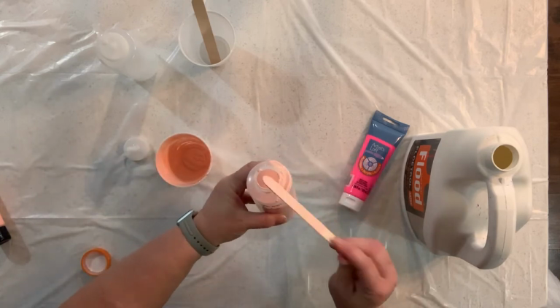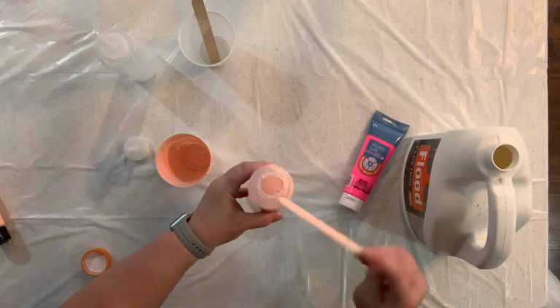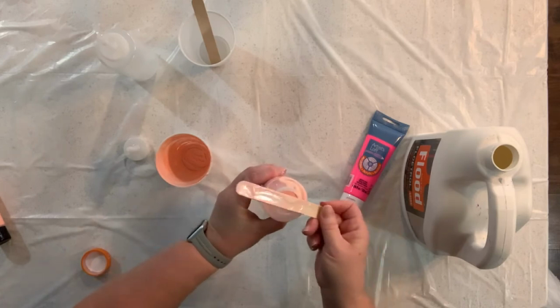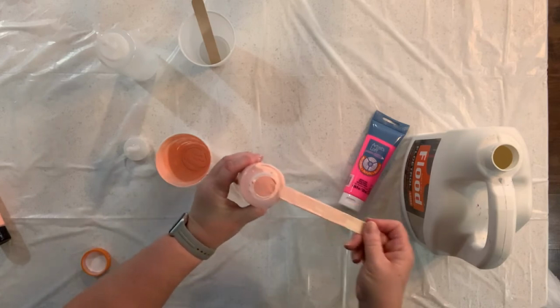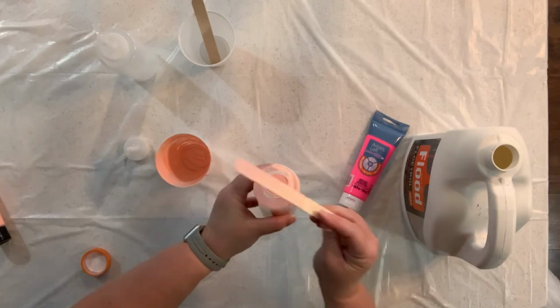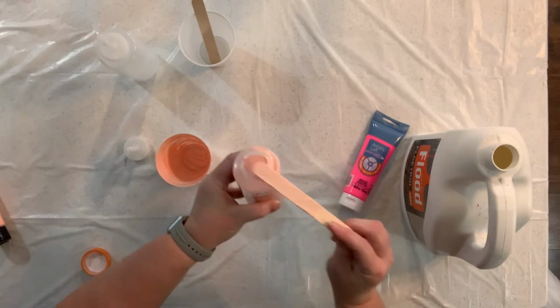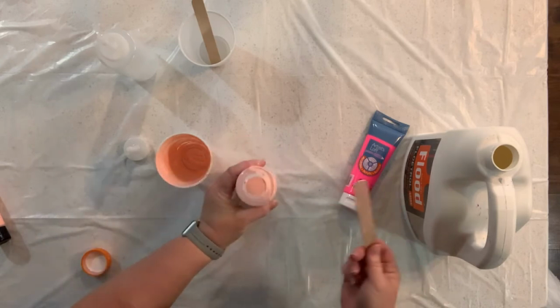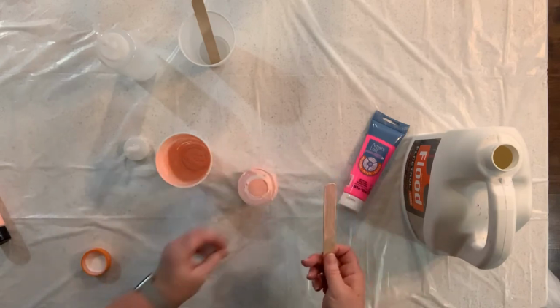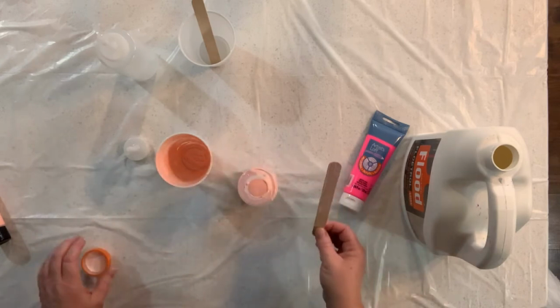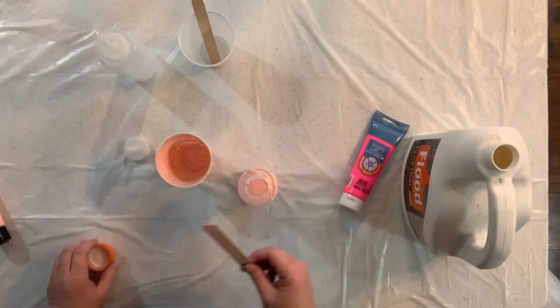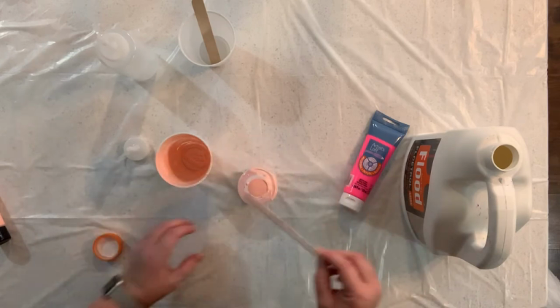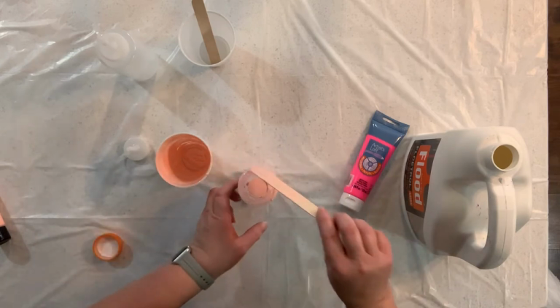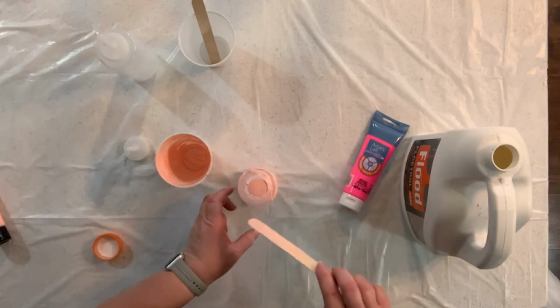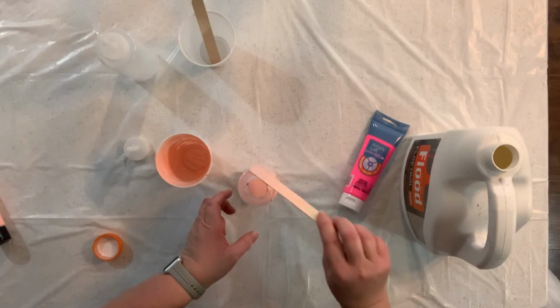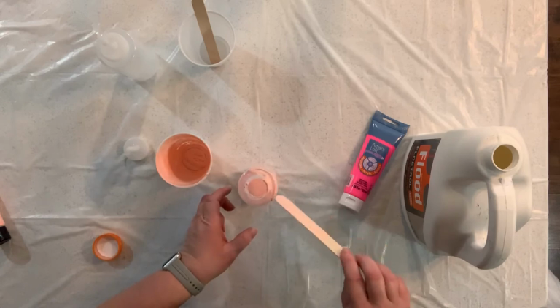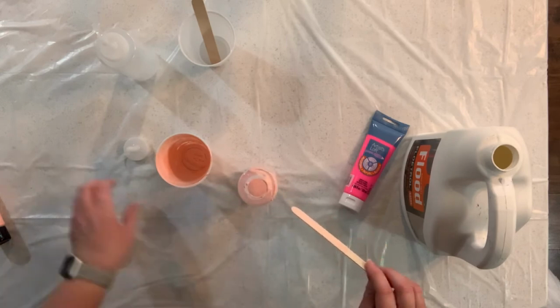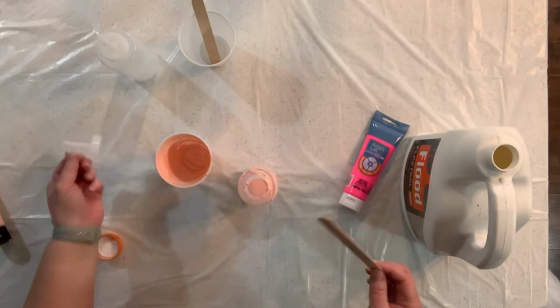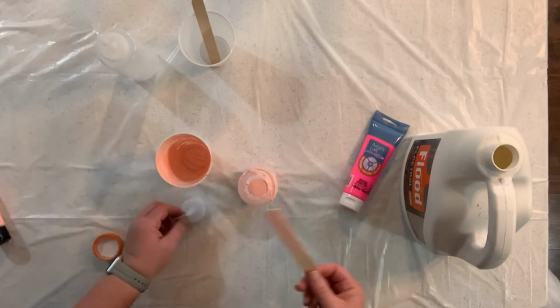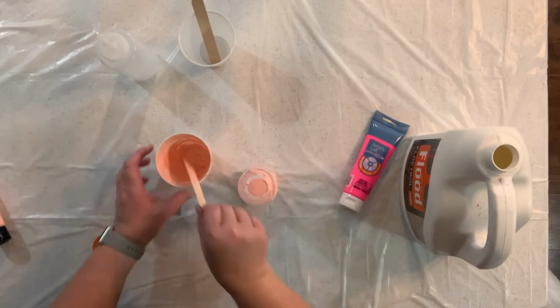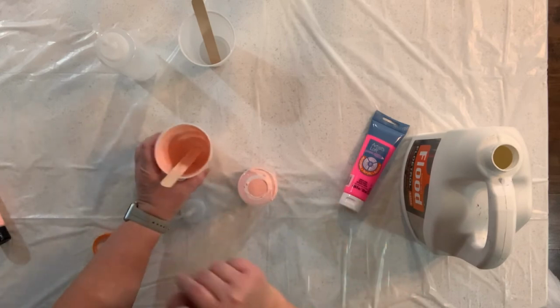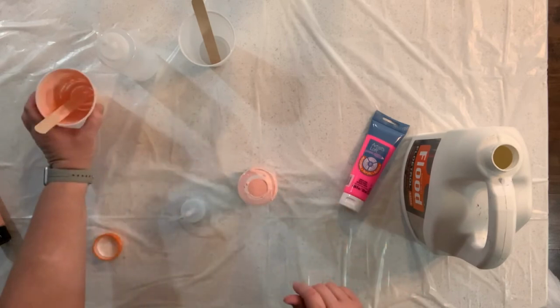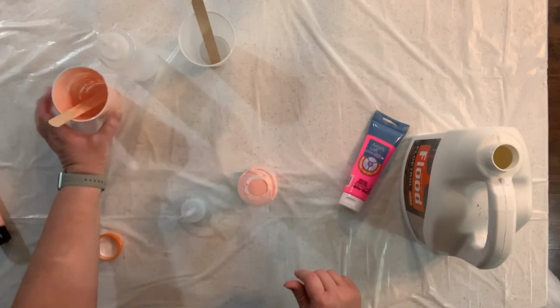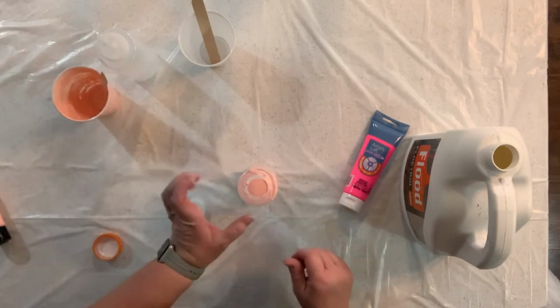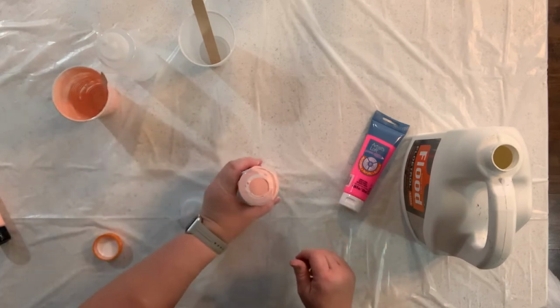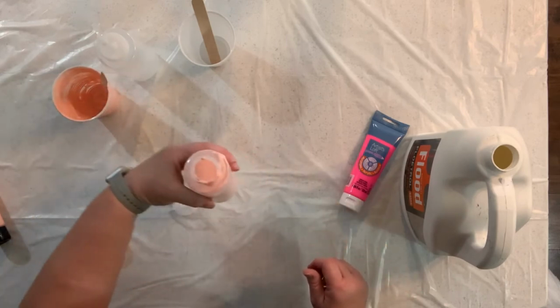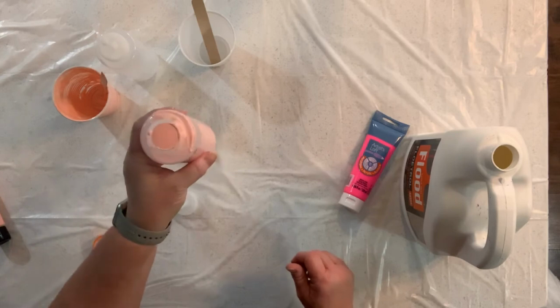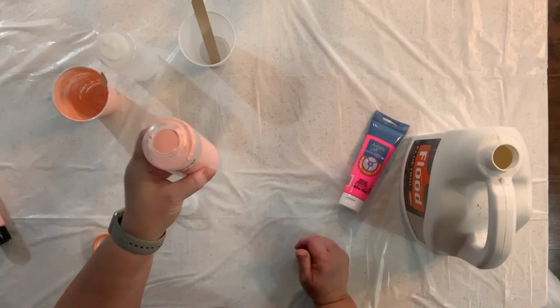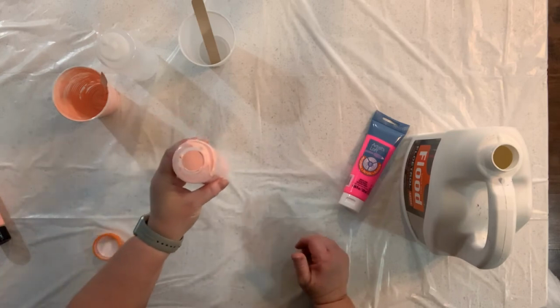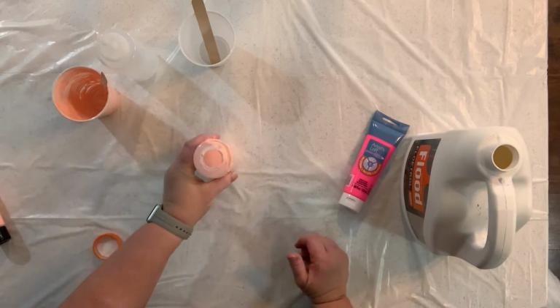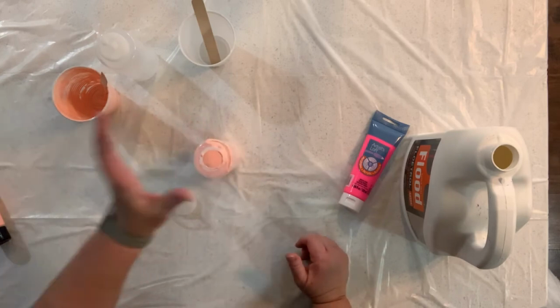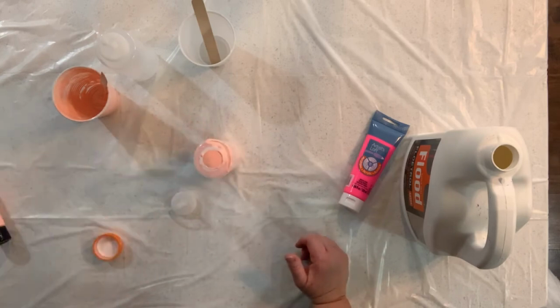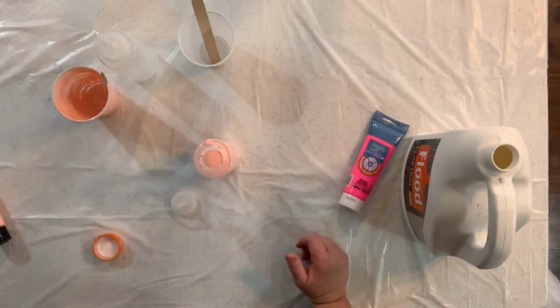As you can see I'm kind of sloppy — that's why I wear old clothes when I paint. Then I'll just end up wiping that rim off and then put my cap on, and this bottle of paint is ready to go. If you have any questions please let me know. Thanks so much.